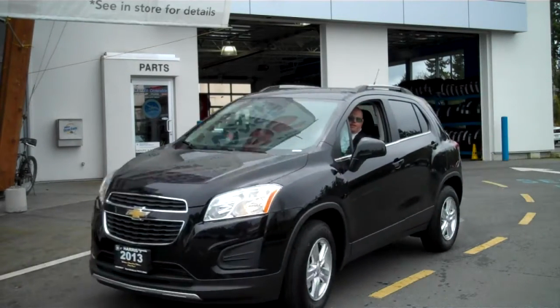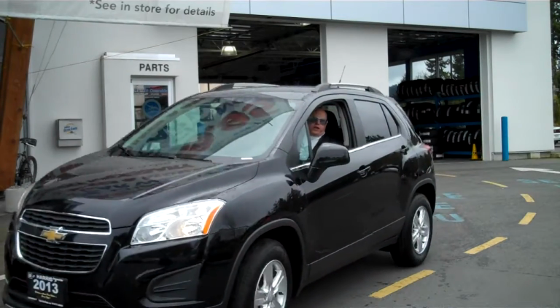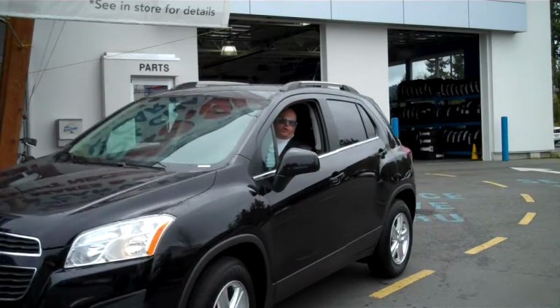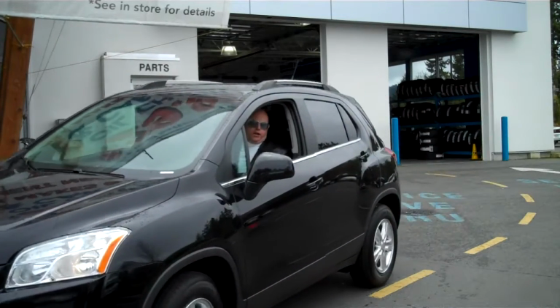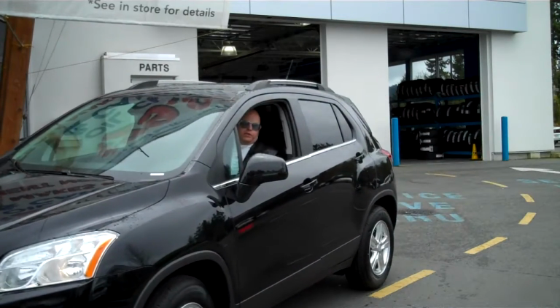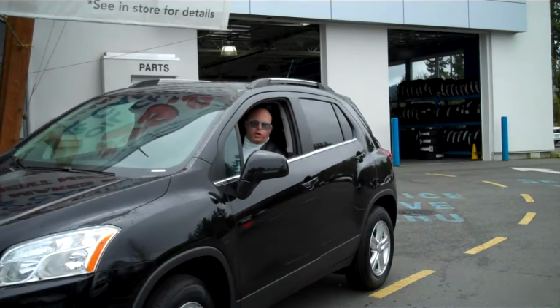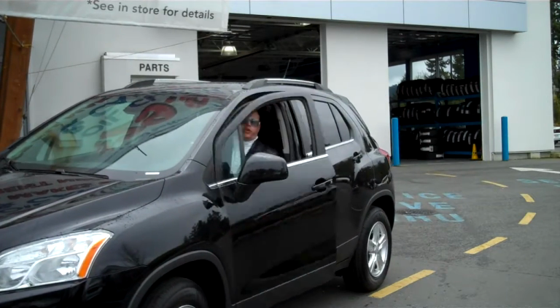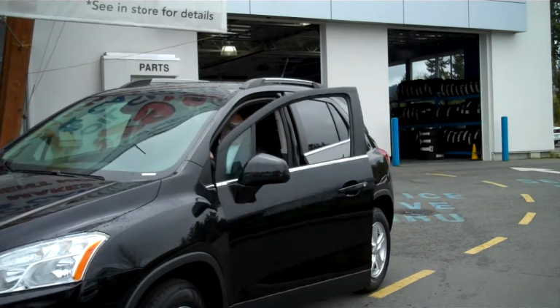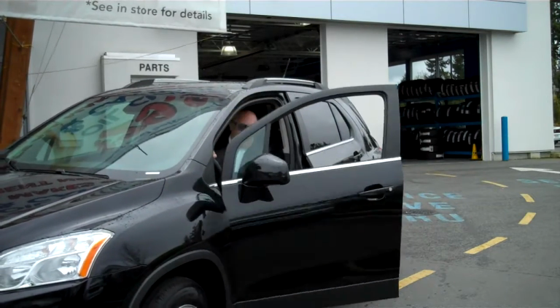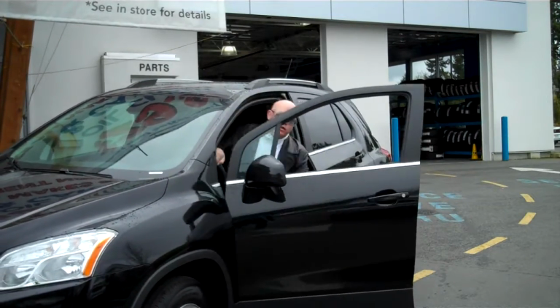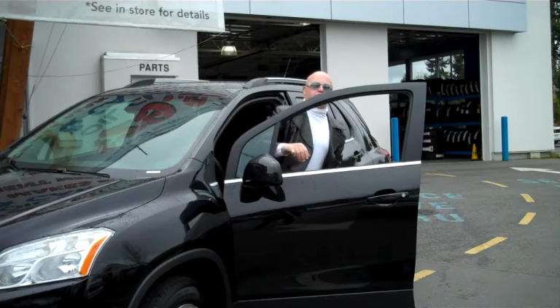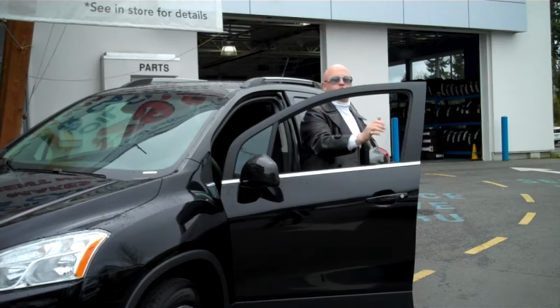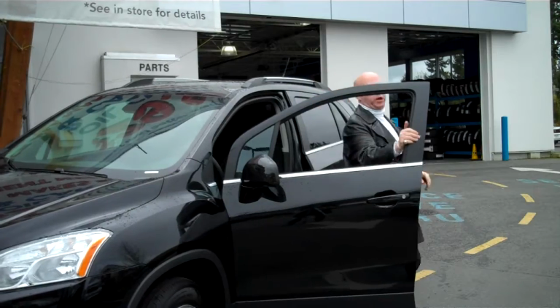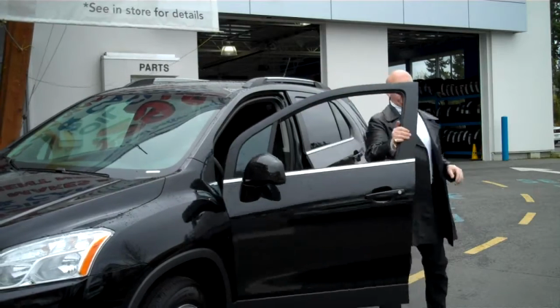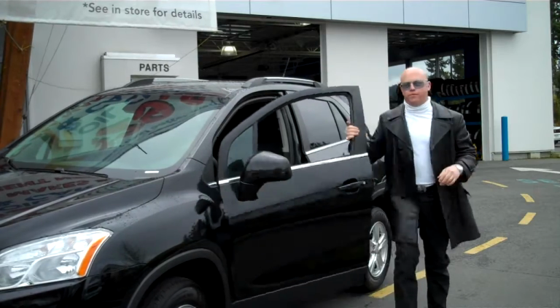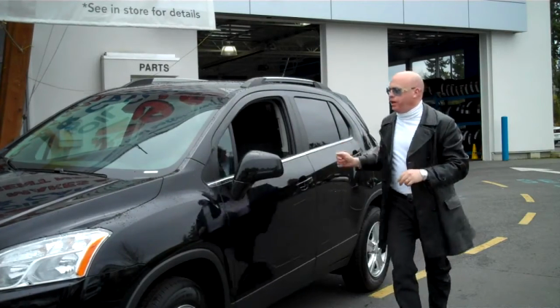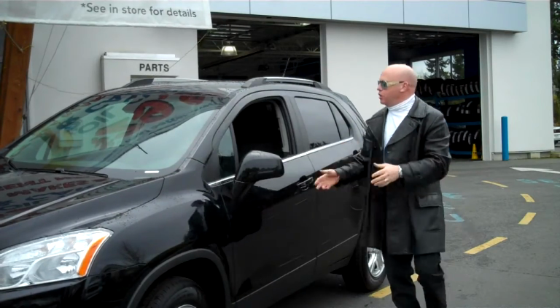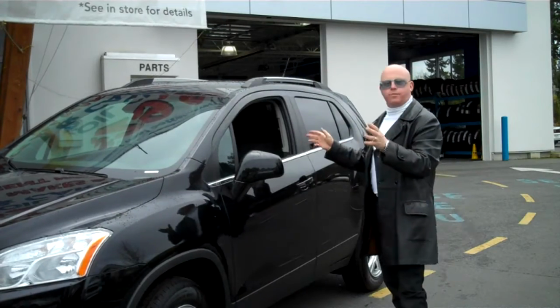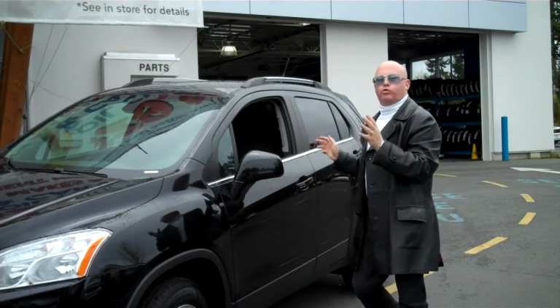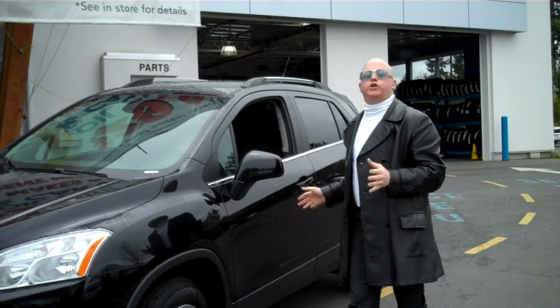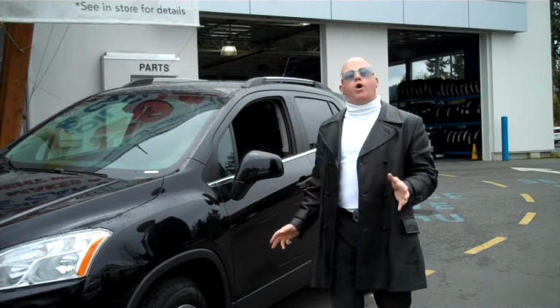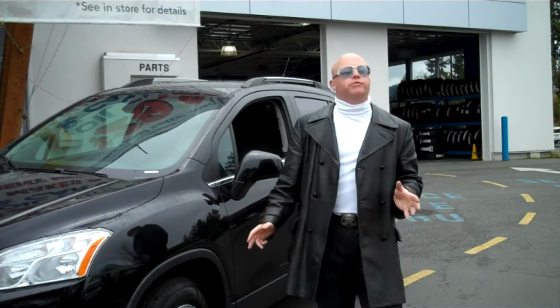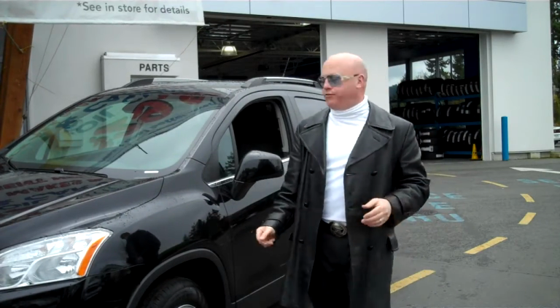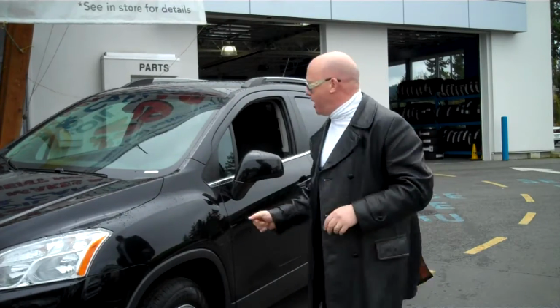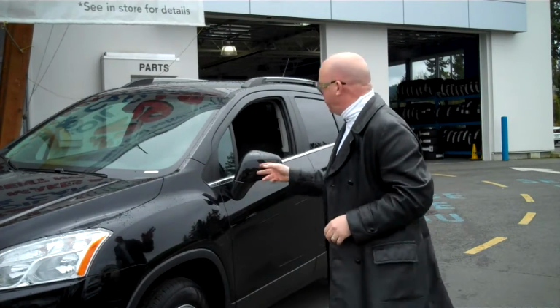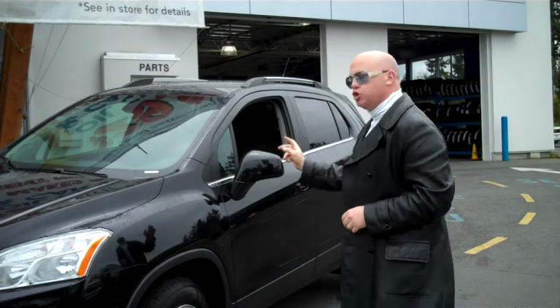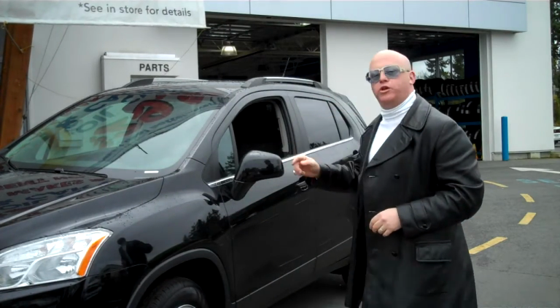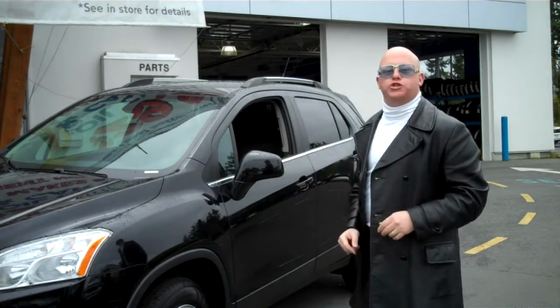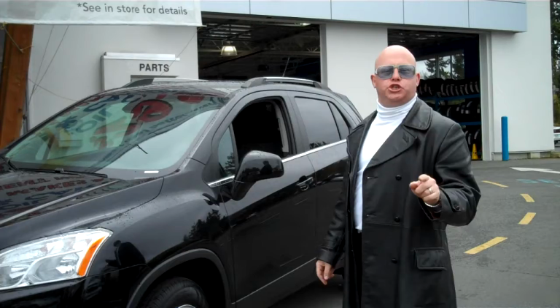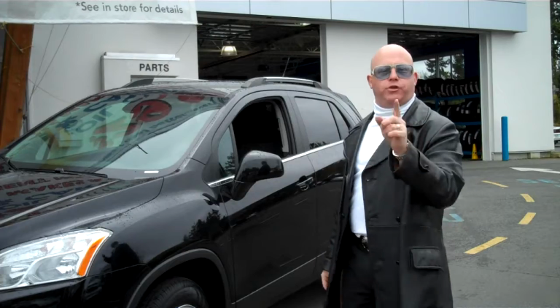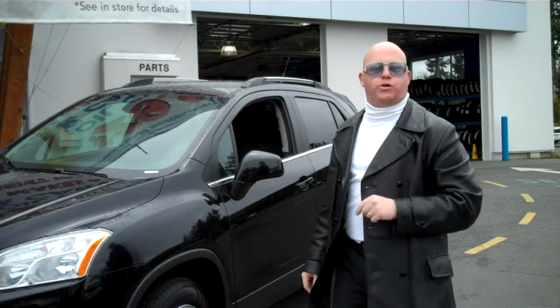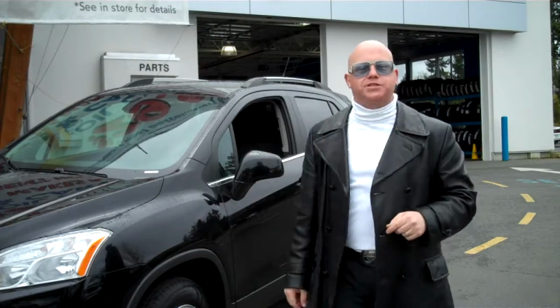Hey Vancouver Island! Welcome to the King's Corner. It's the King's Pick of the Week, everybody. Talk about a great new product from Chevrolet — the 2013 Chevrolet Trax.